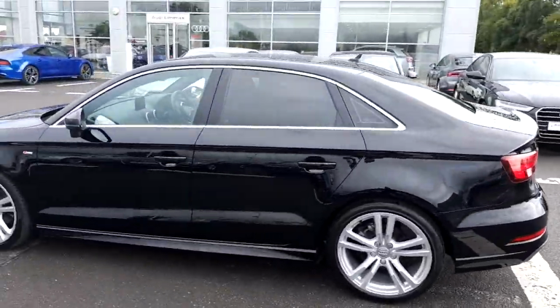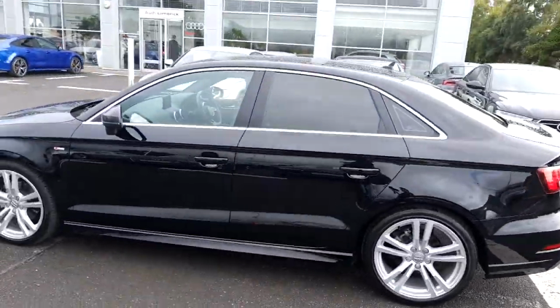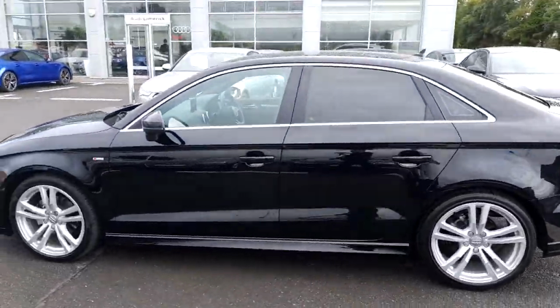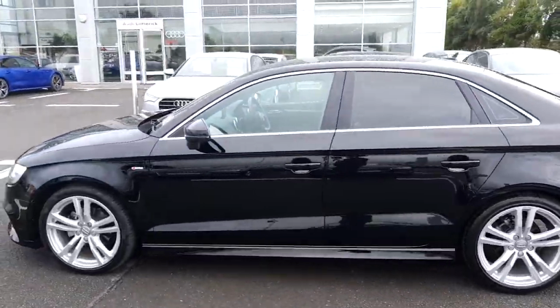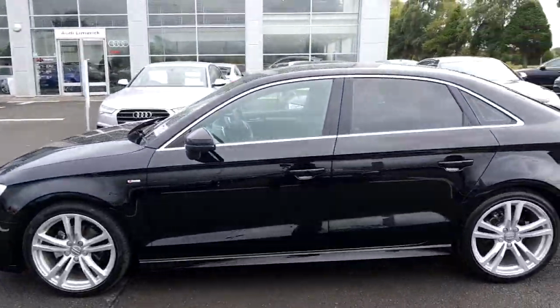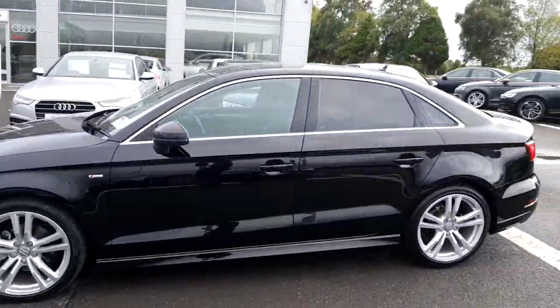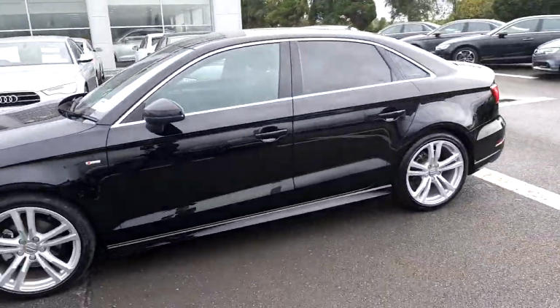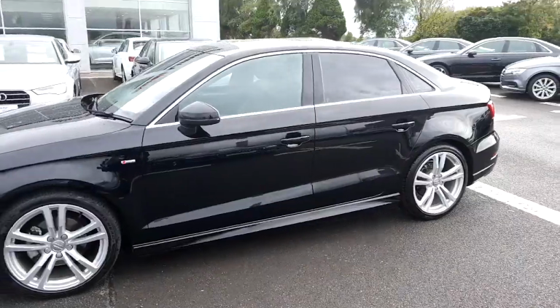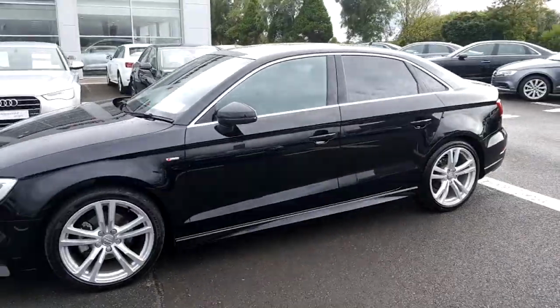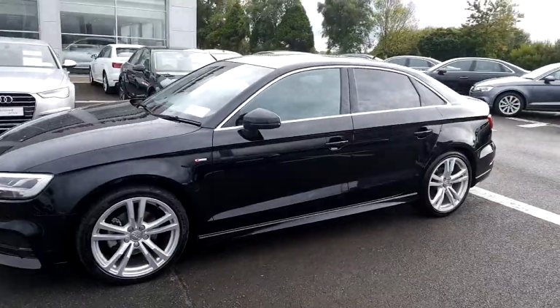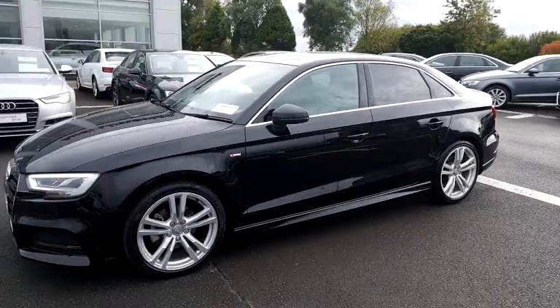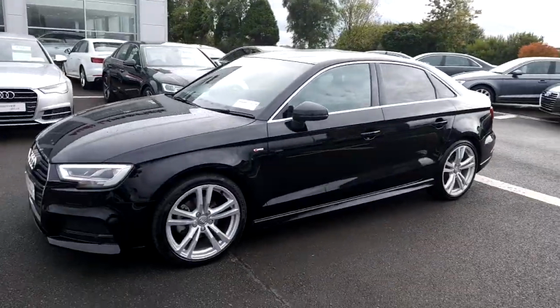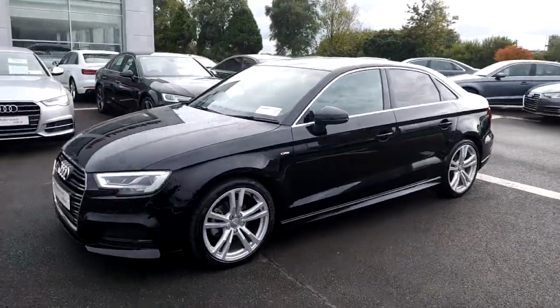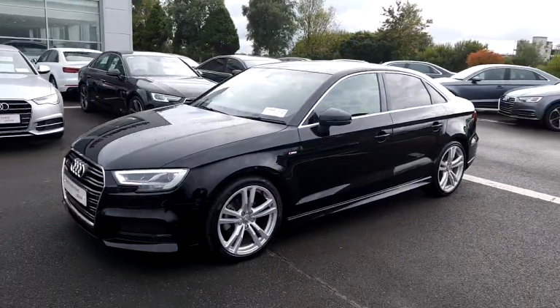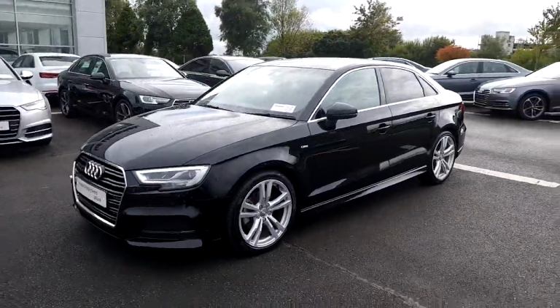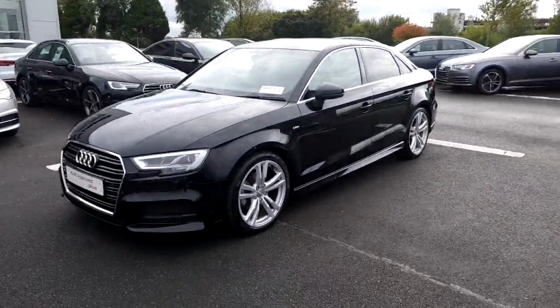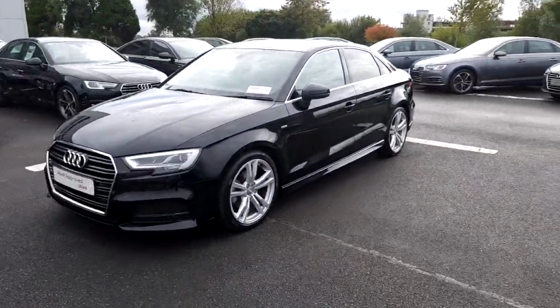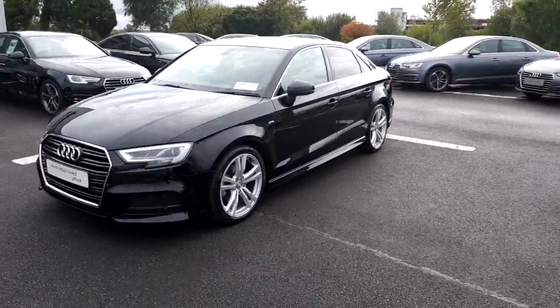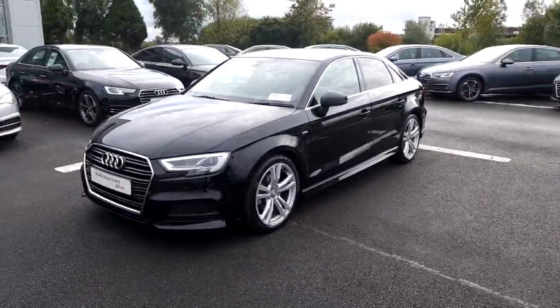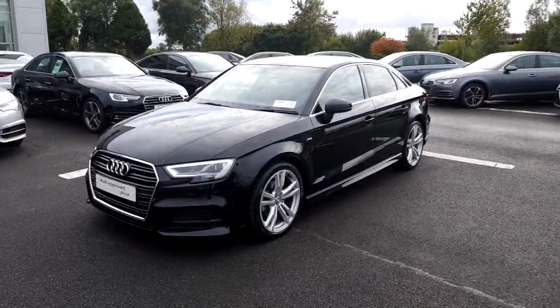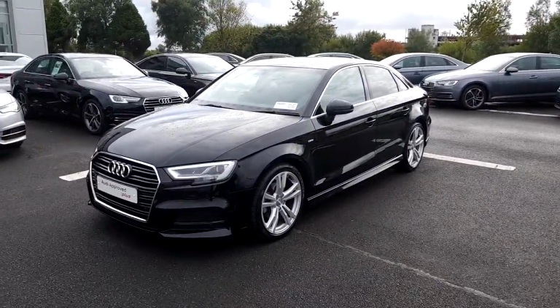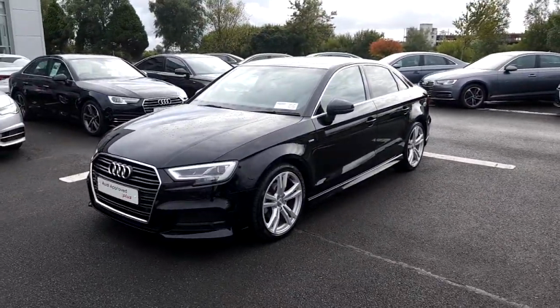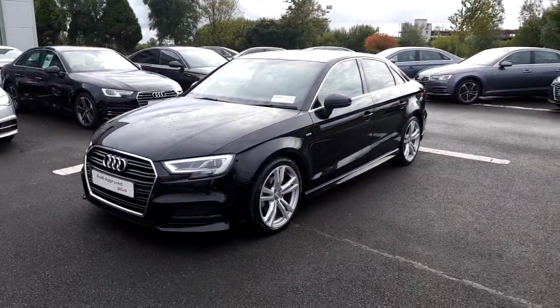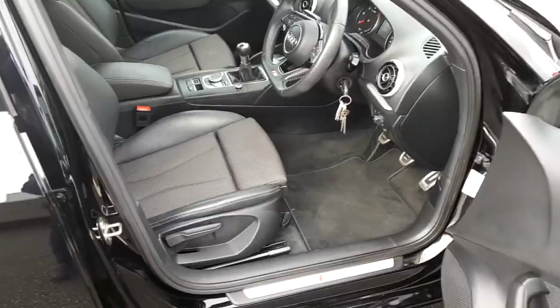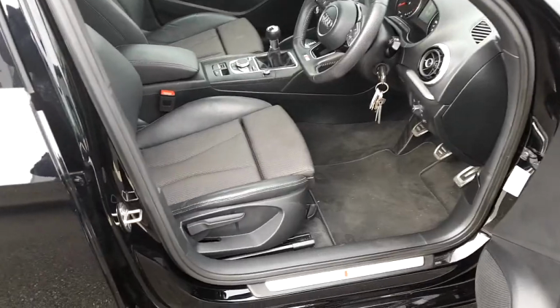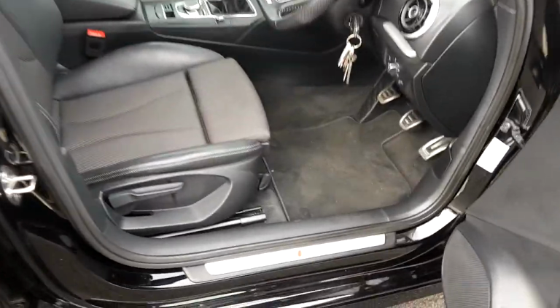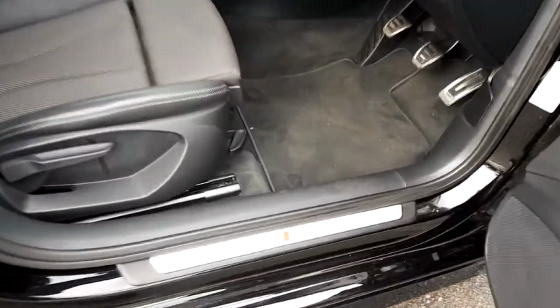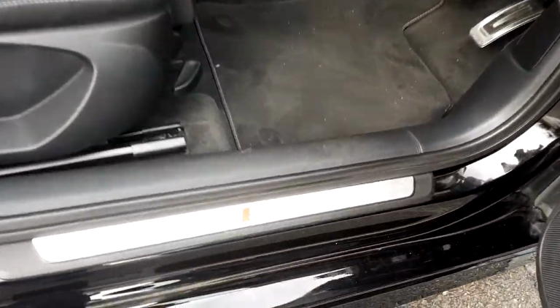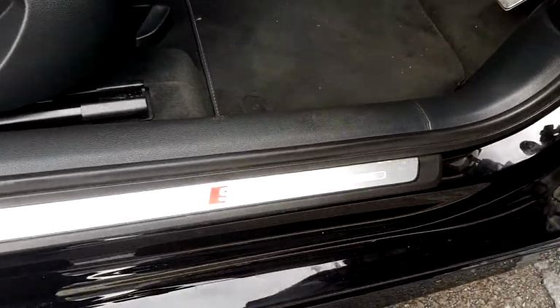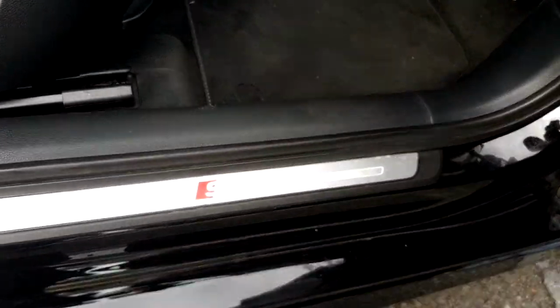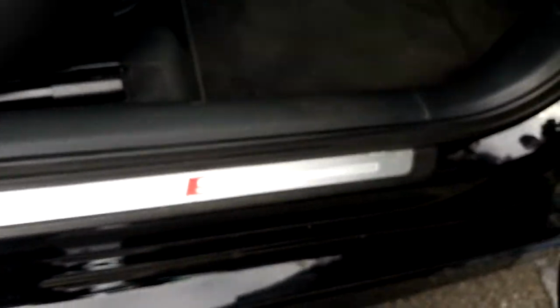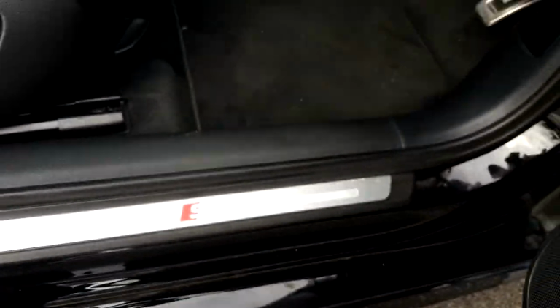This A3 has 33 and a half thousand kilometers on its clock and comes with the remainder of a three-year manufacturer's warranty. The A3 also features S-line badging on the door frame.